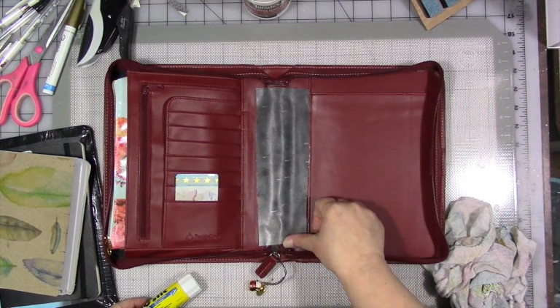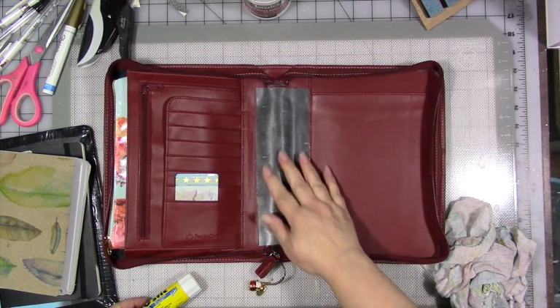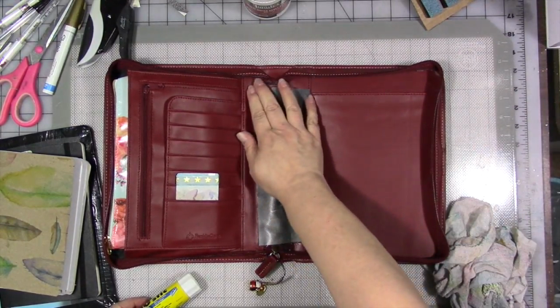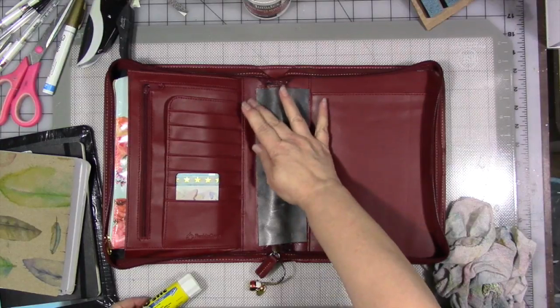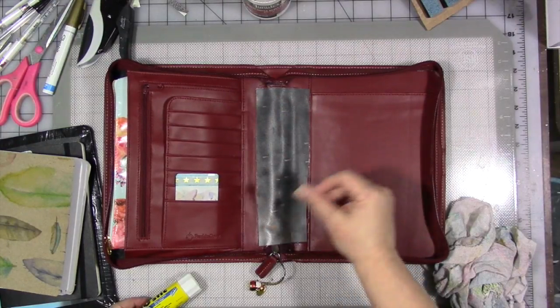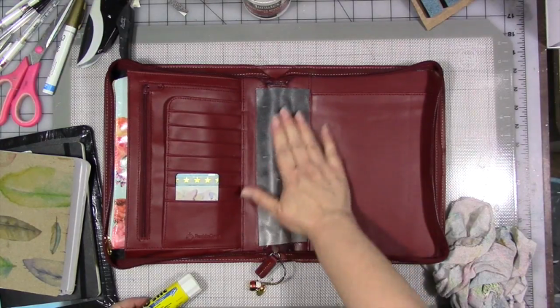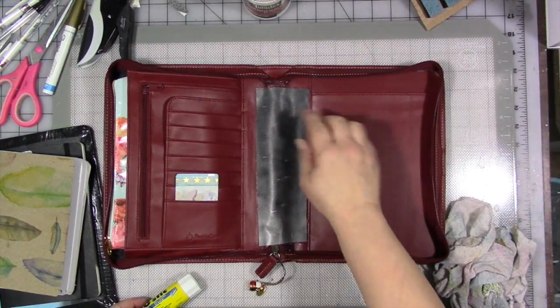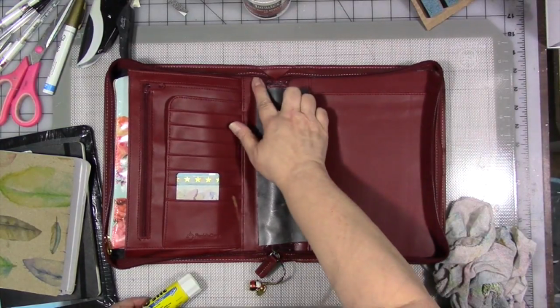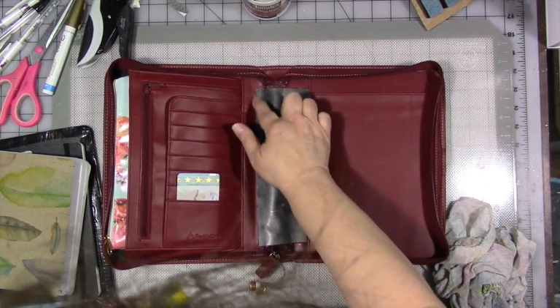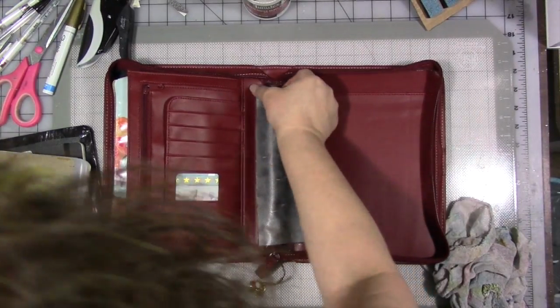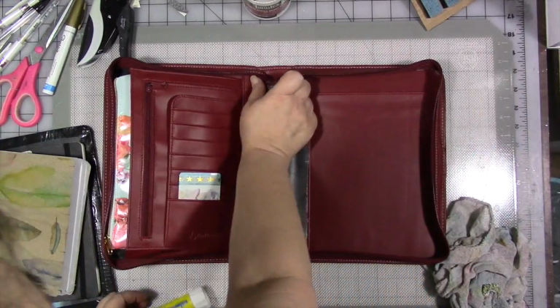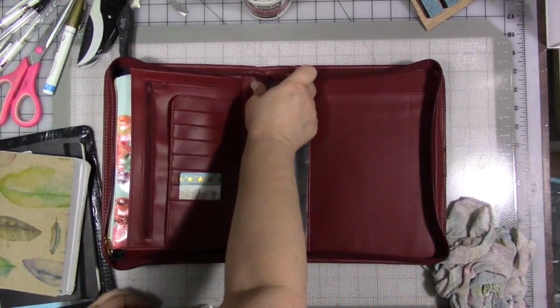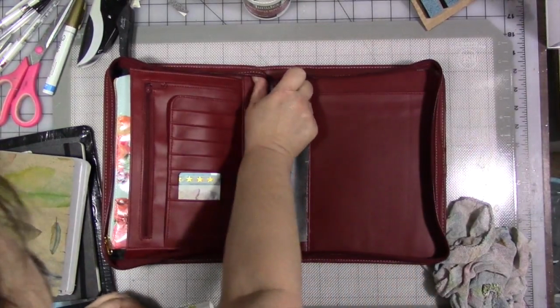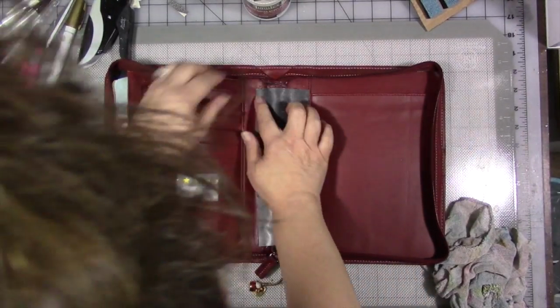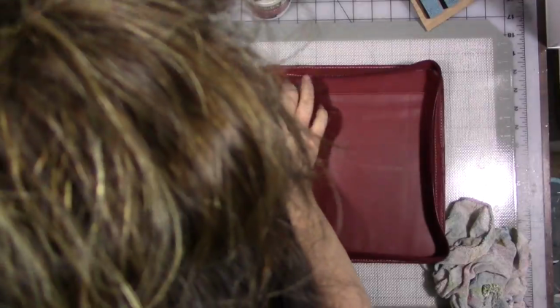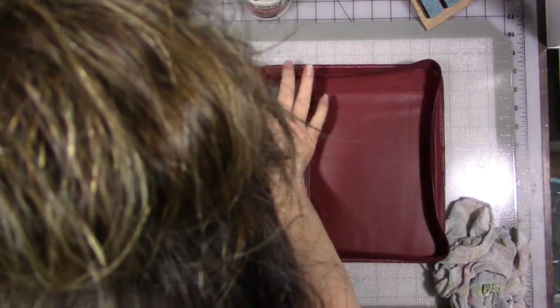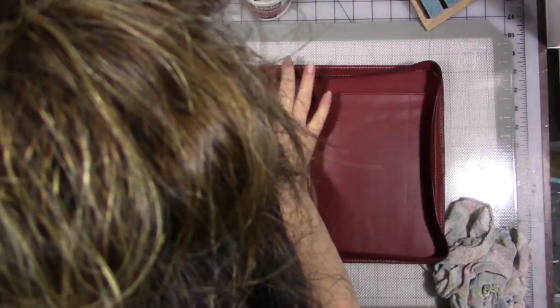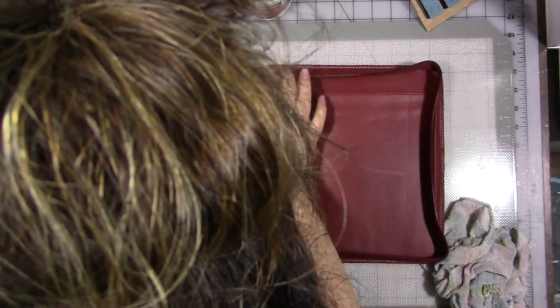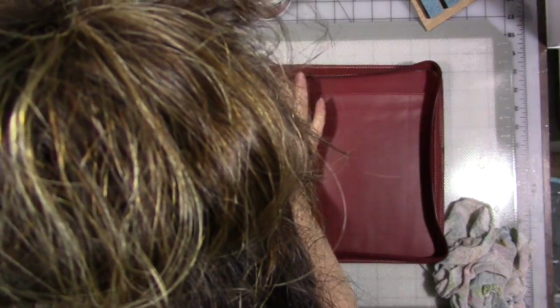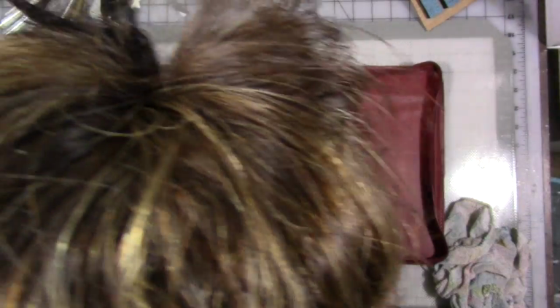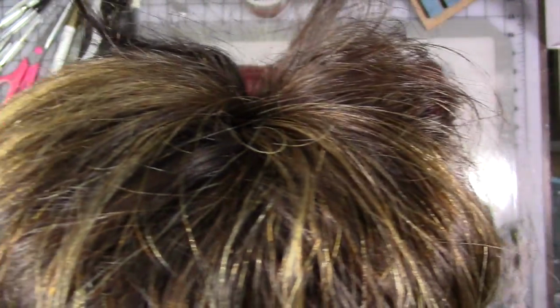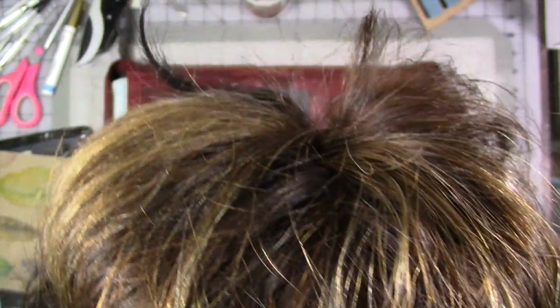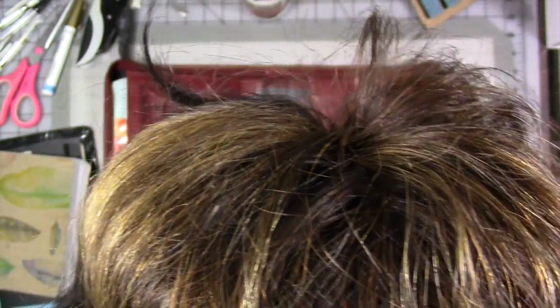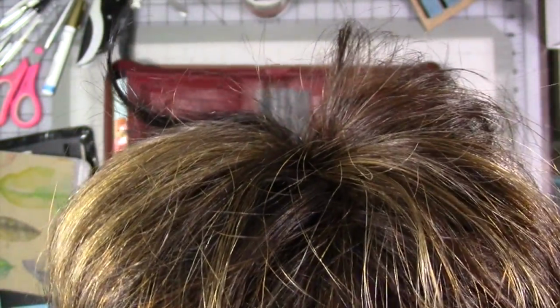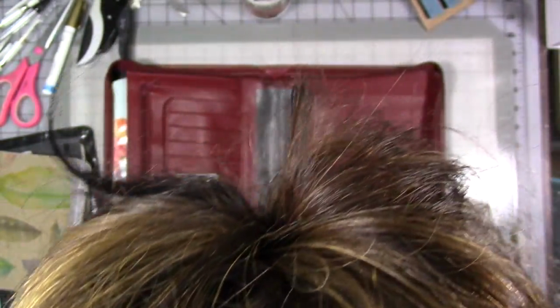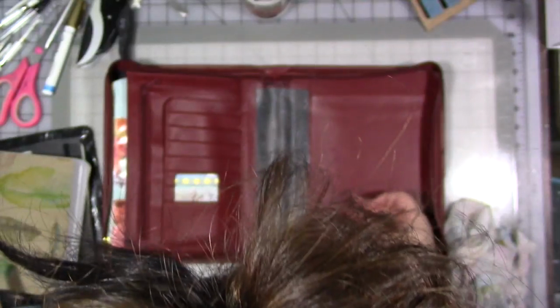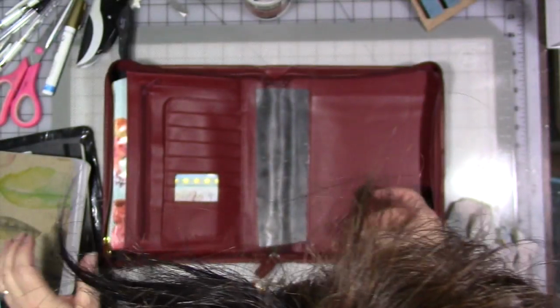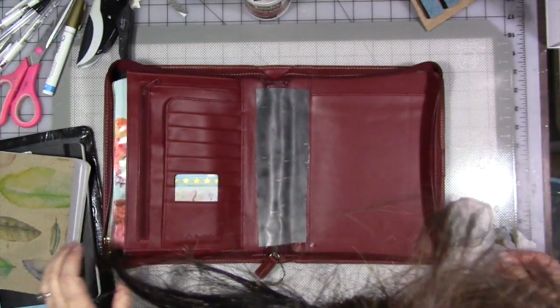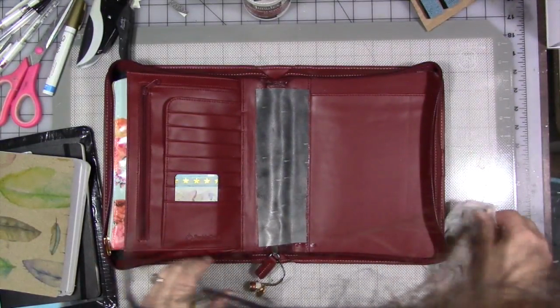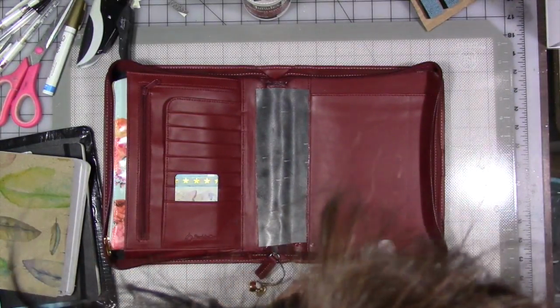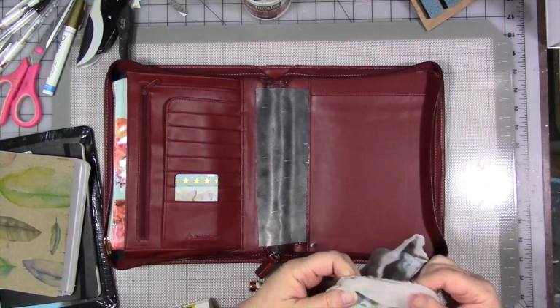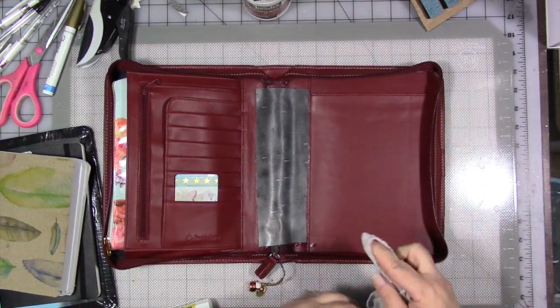It's not super pretty how I did it, but I'm okay with that. There are a few little bits of dried glue where I got messy, but most of them are under the board I just took out, so that doesn't matter.